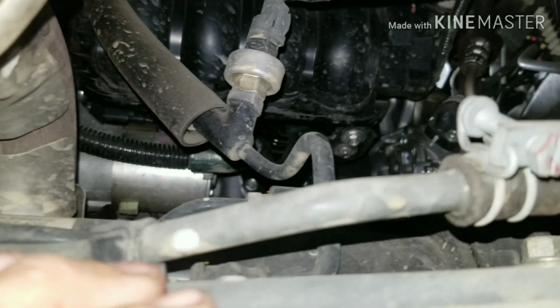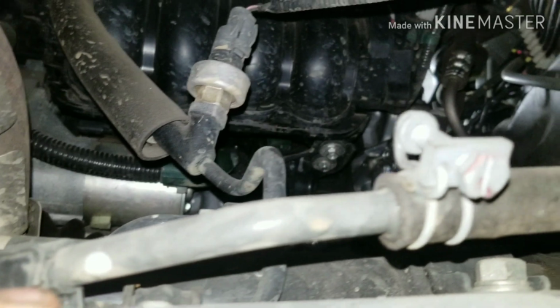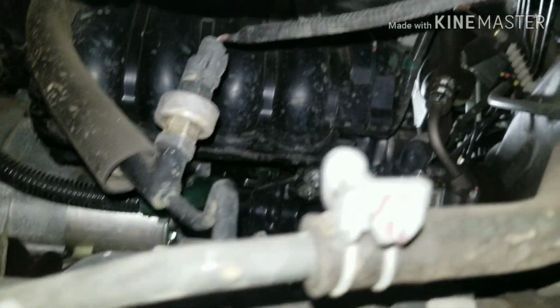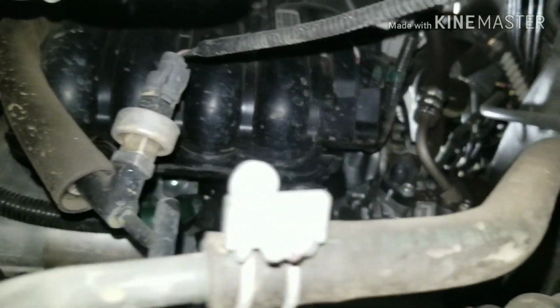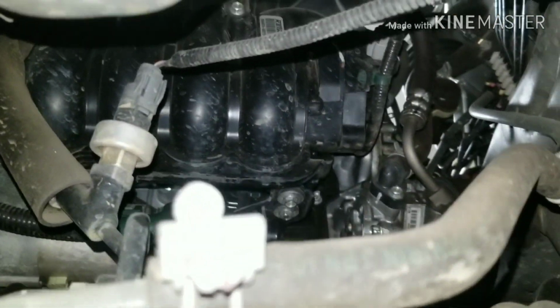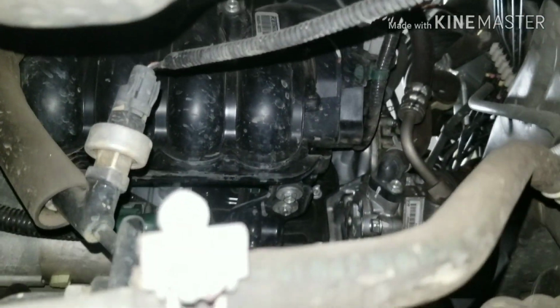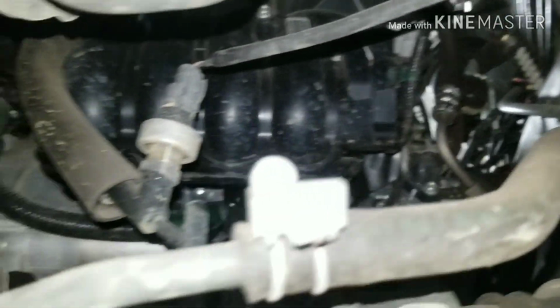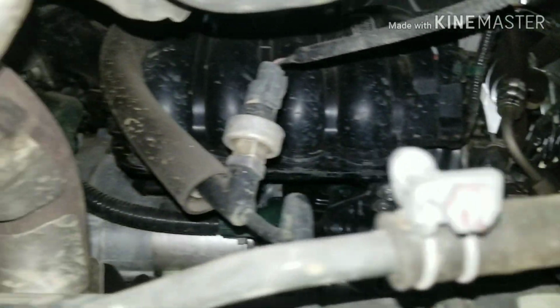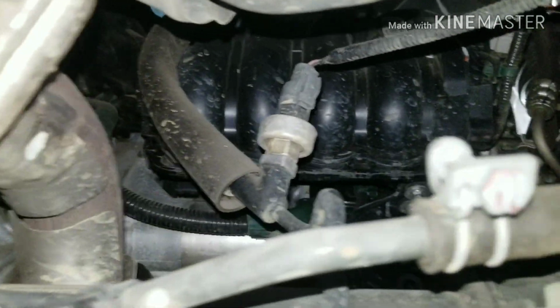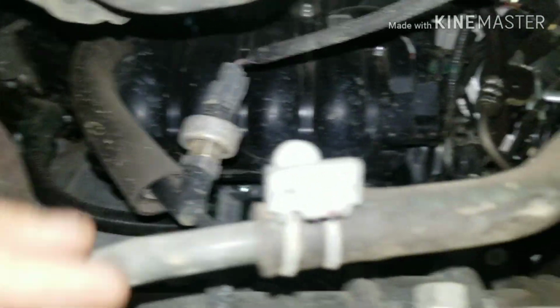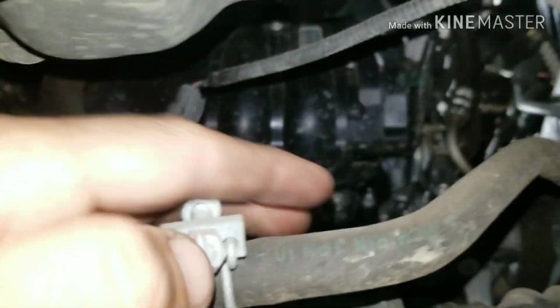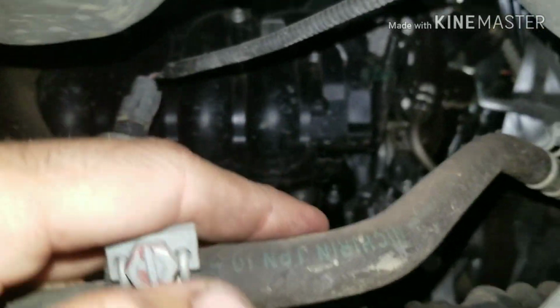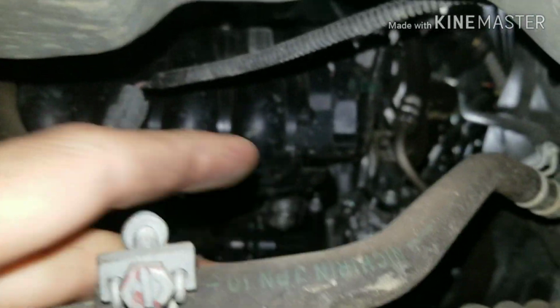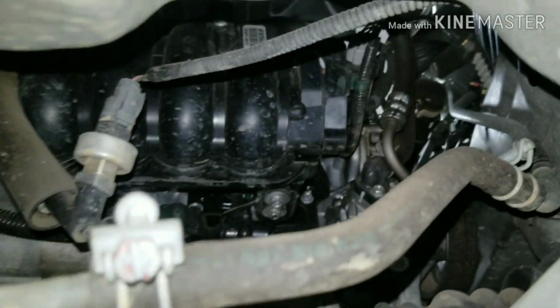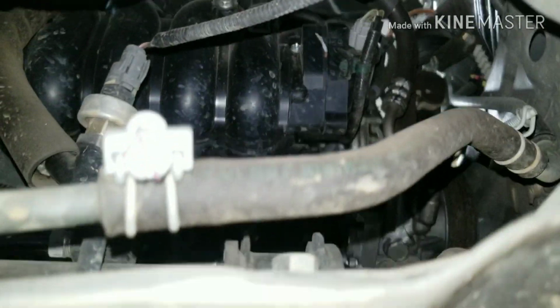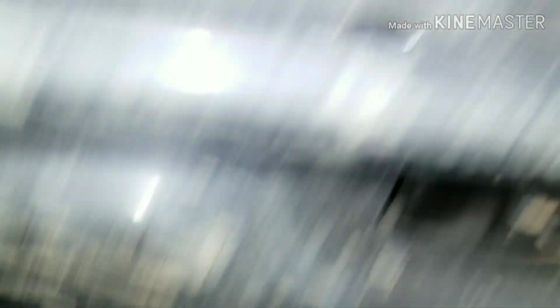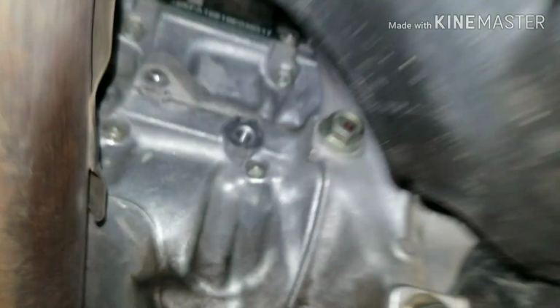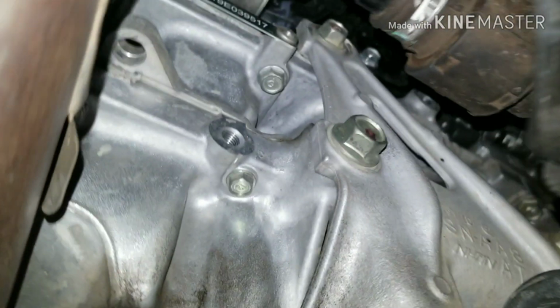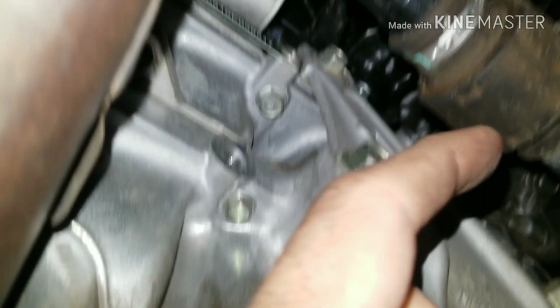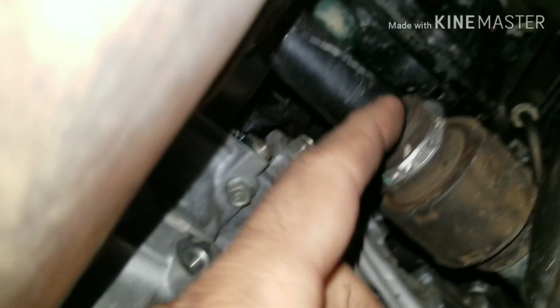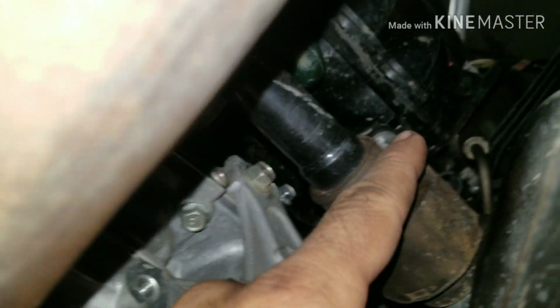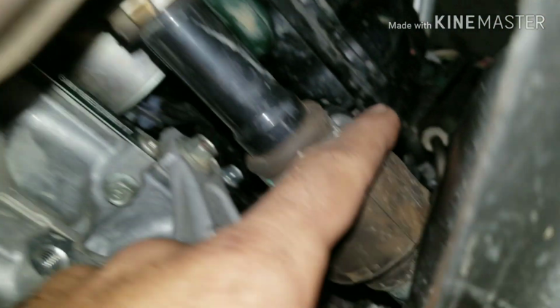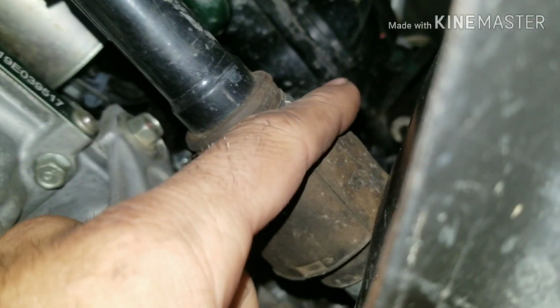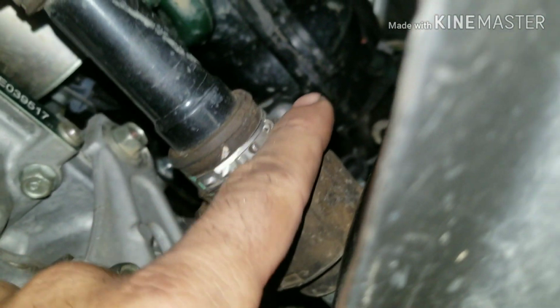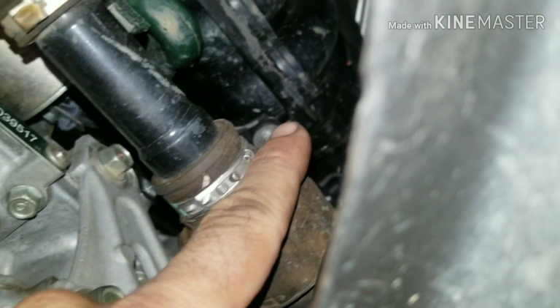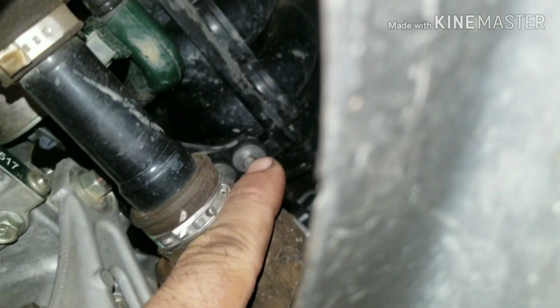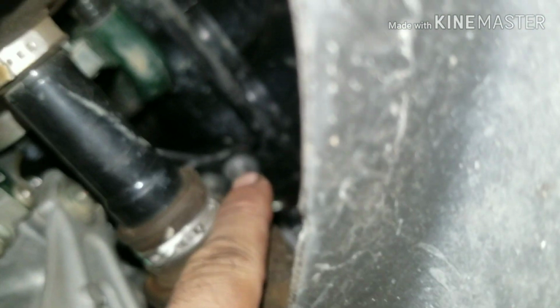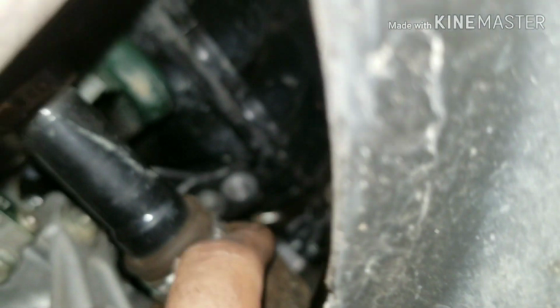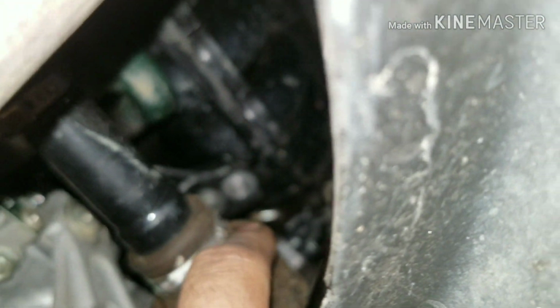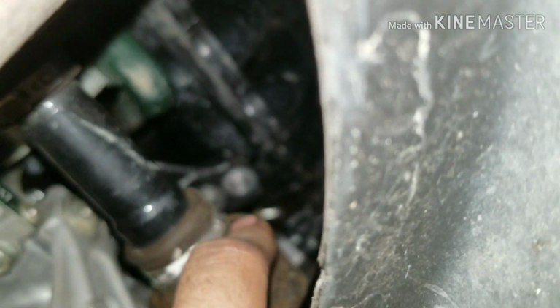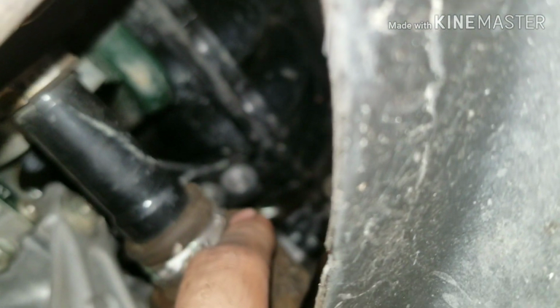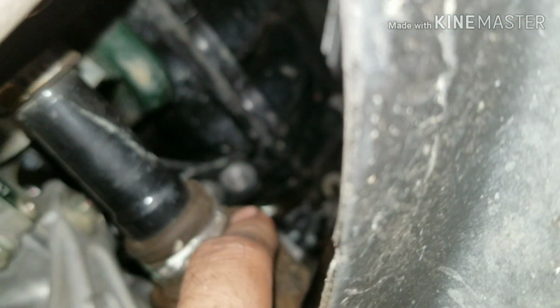So howdy fixers, today we are going after the starter on this 2009 Honda Civic. You can see you got these bolts for a bracket — there's a 210 right there.